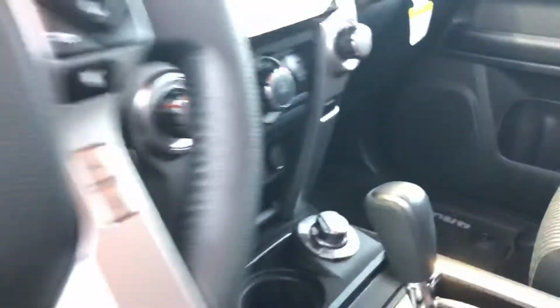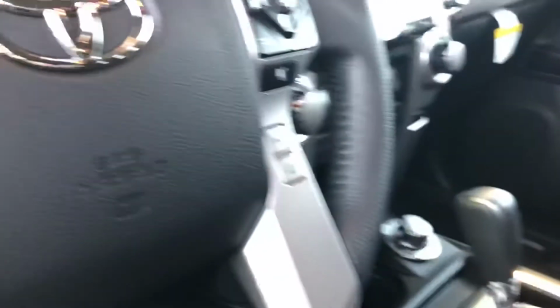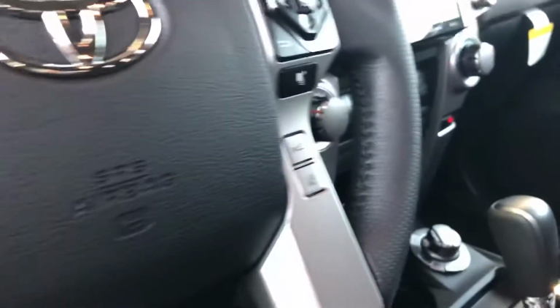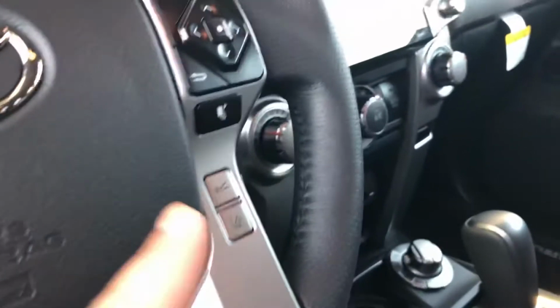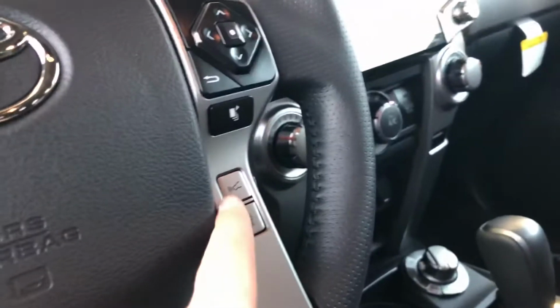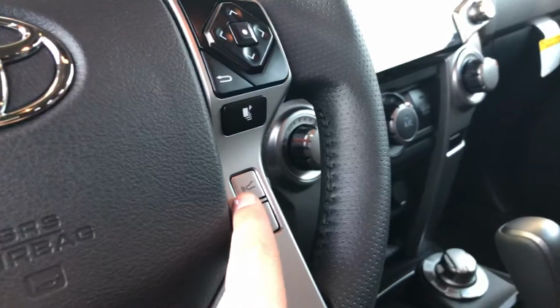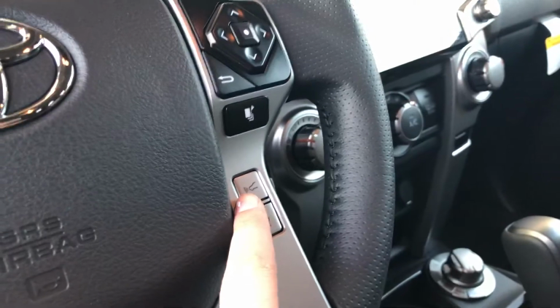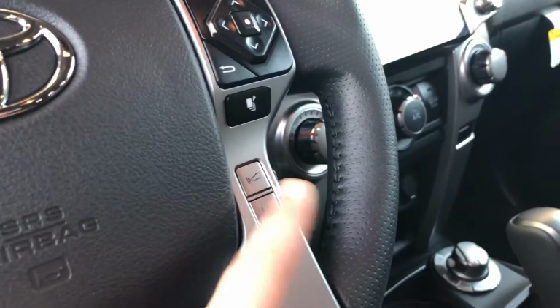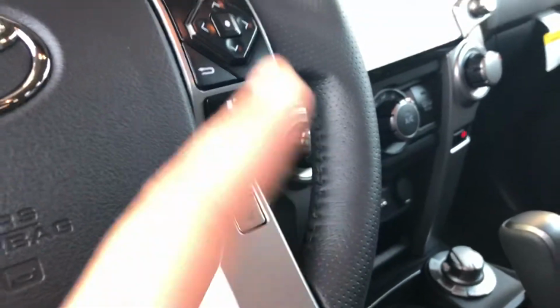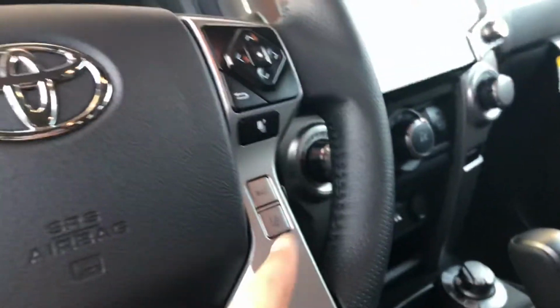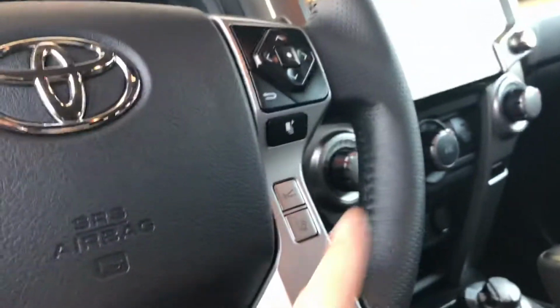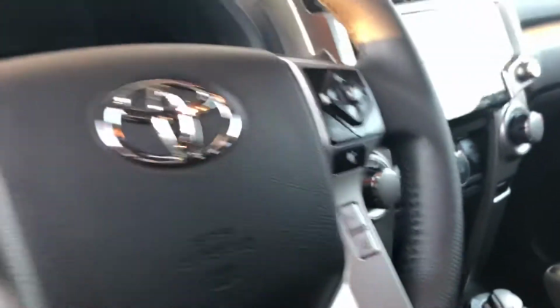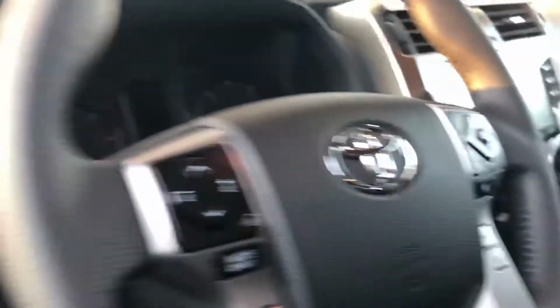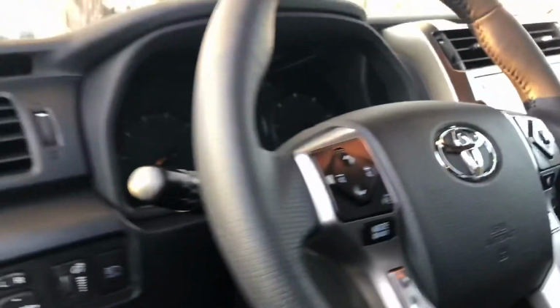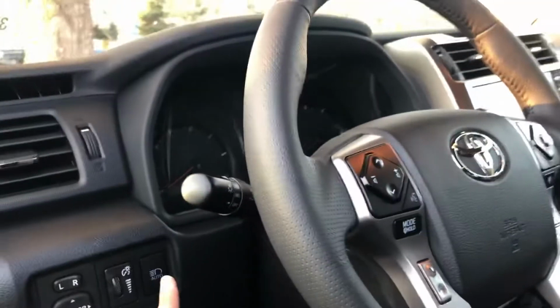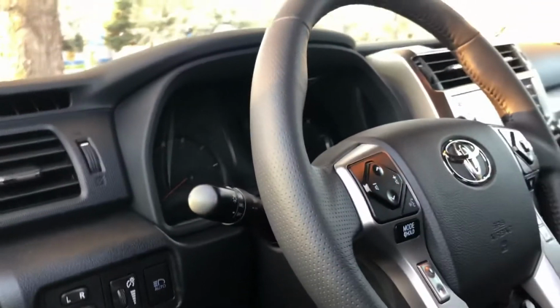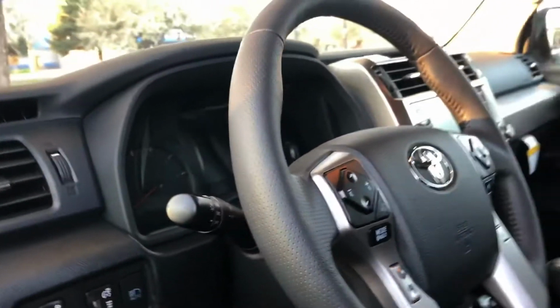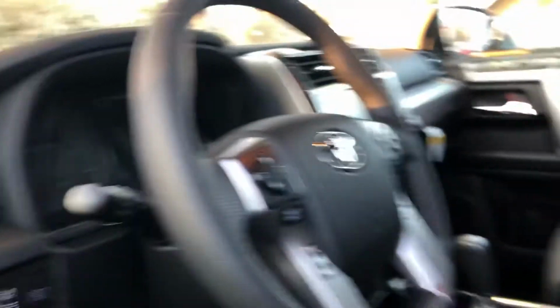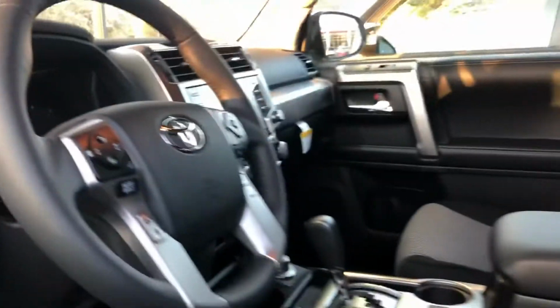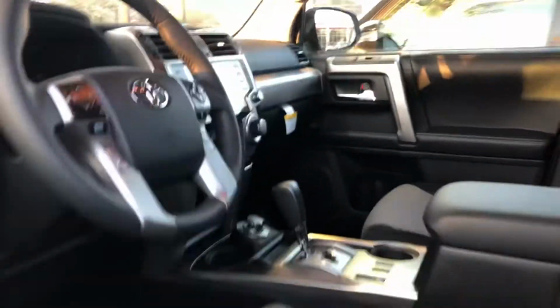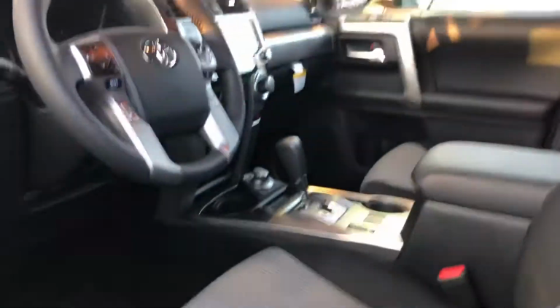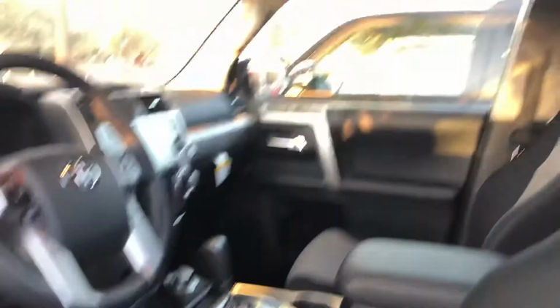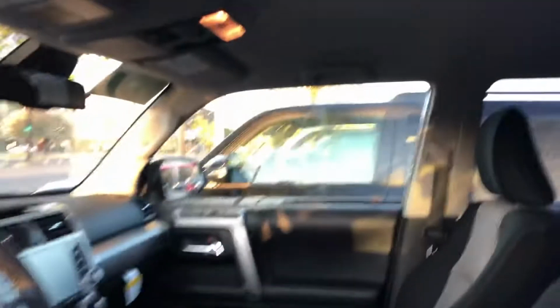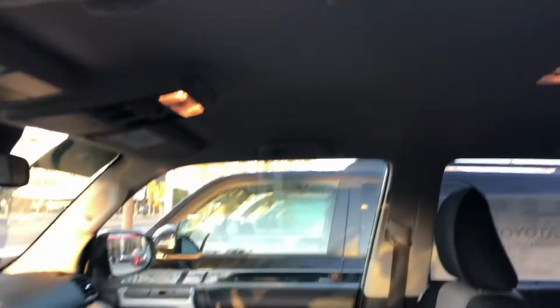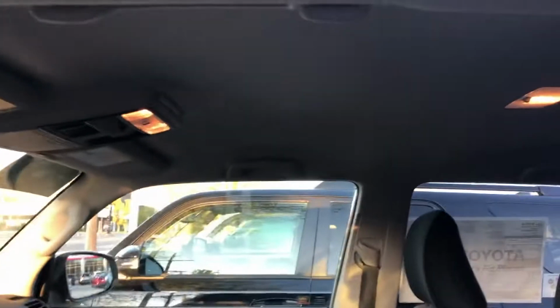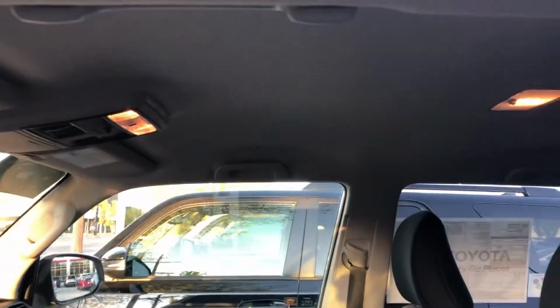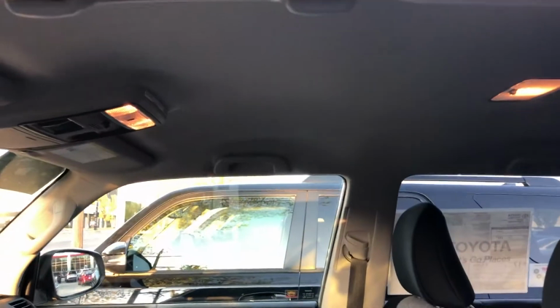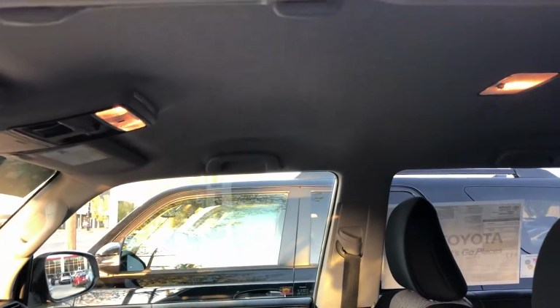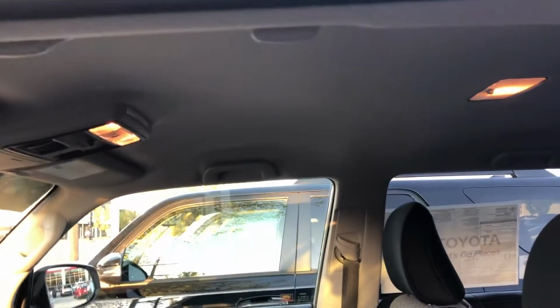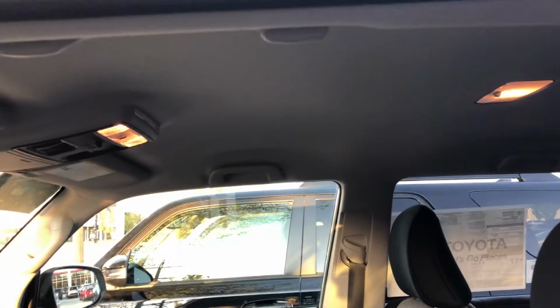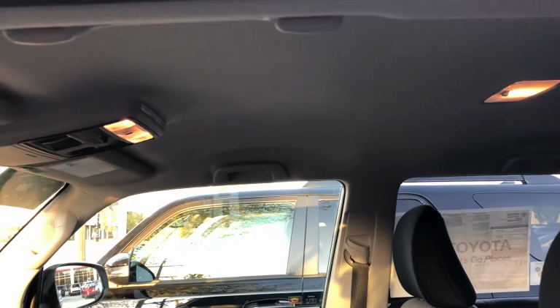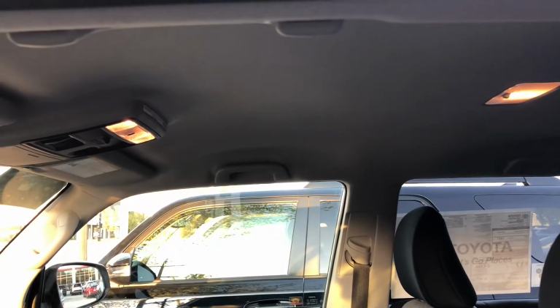Now all of the 4Runners have dynamic radar cruise control and lane departure alerts with automatic high beams as well. And then on the SR5 Premium you can also get the moonroof with some of them.